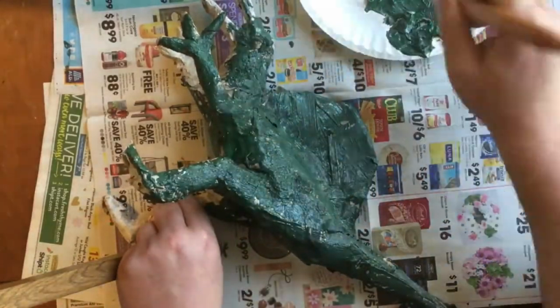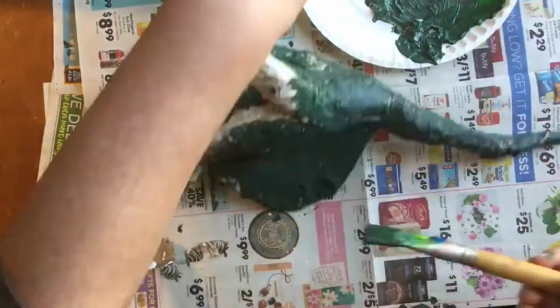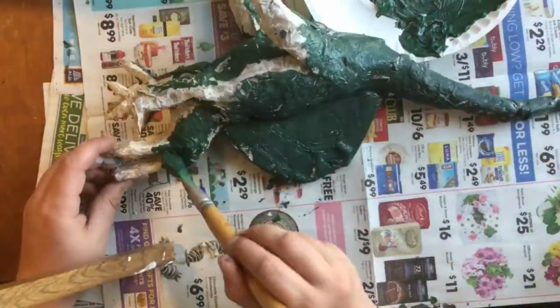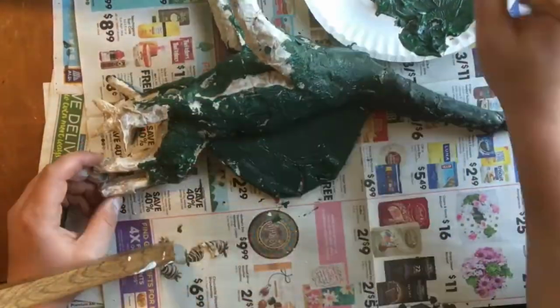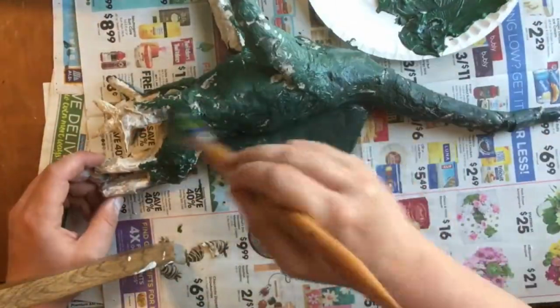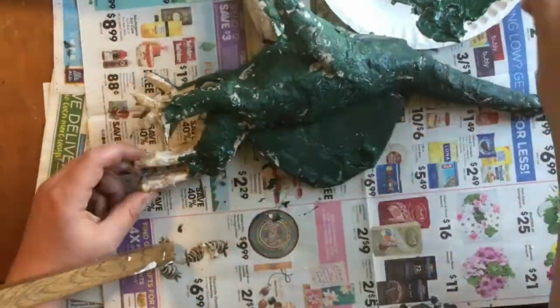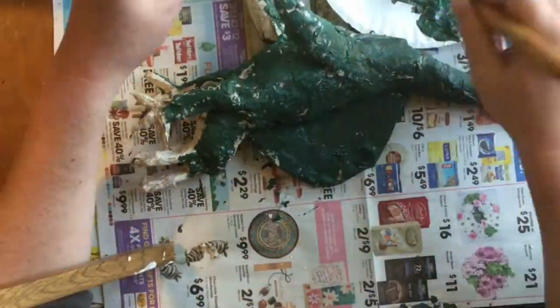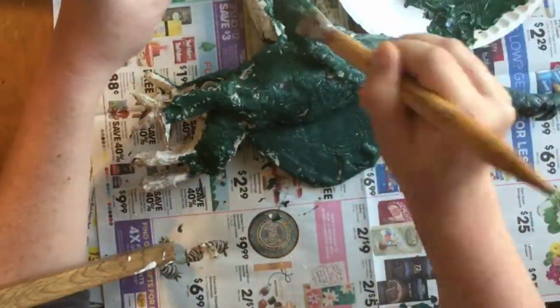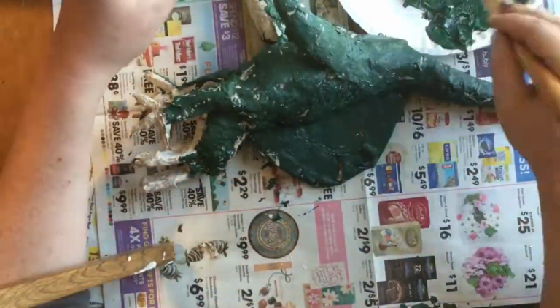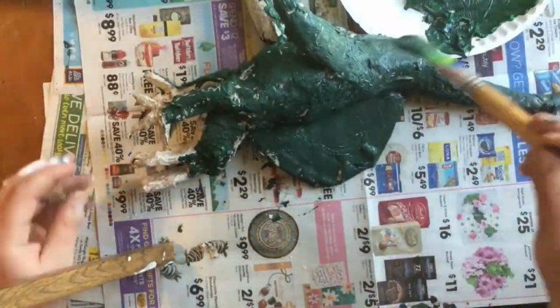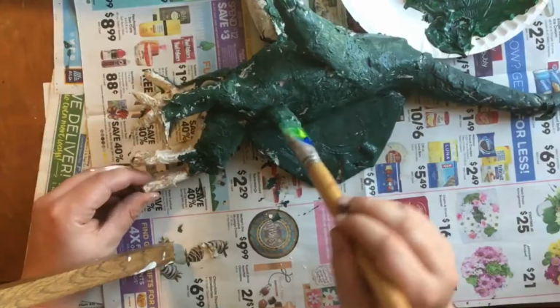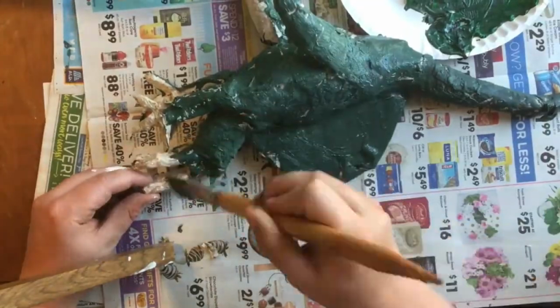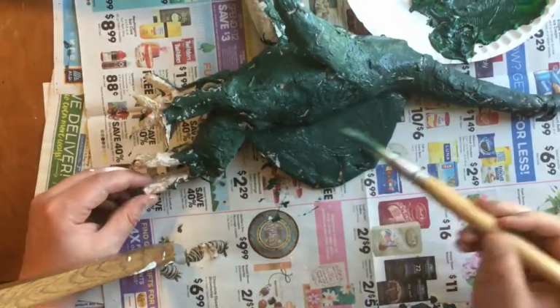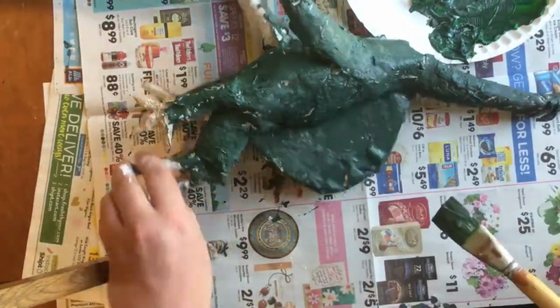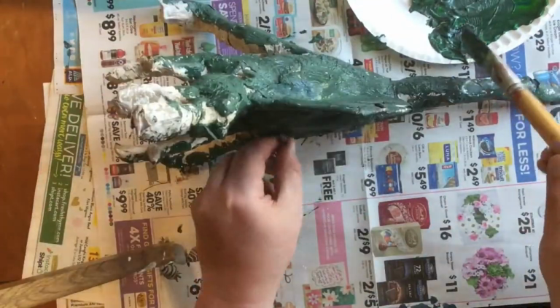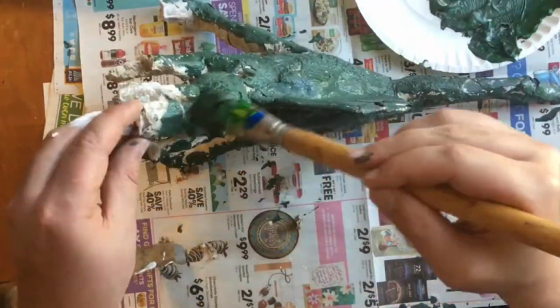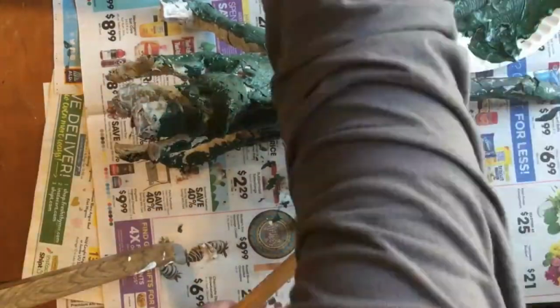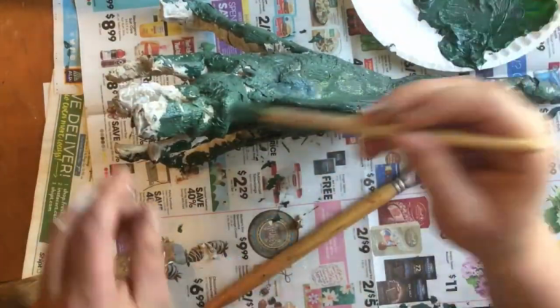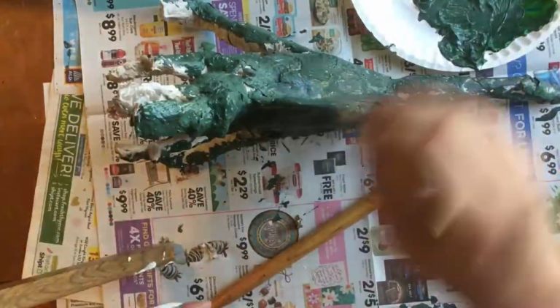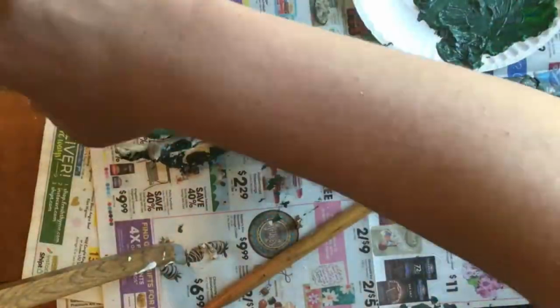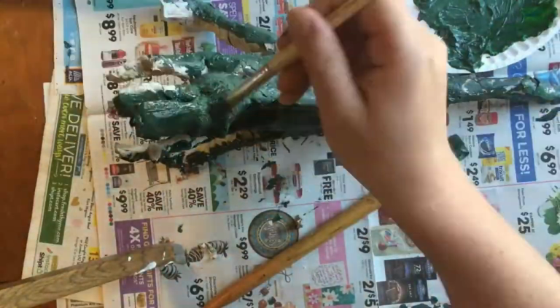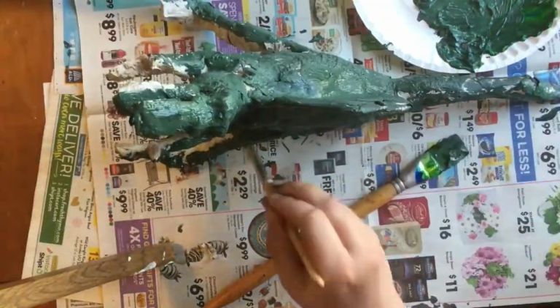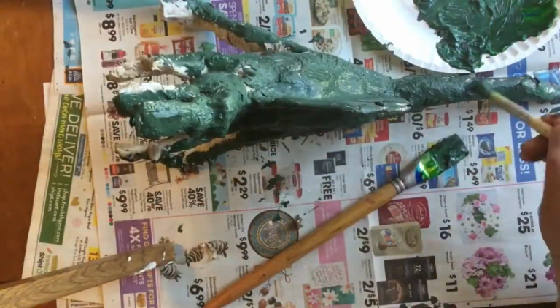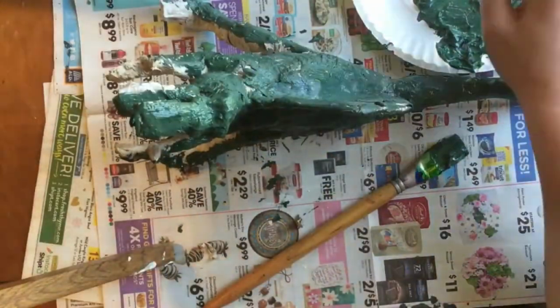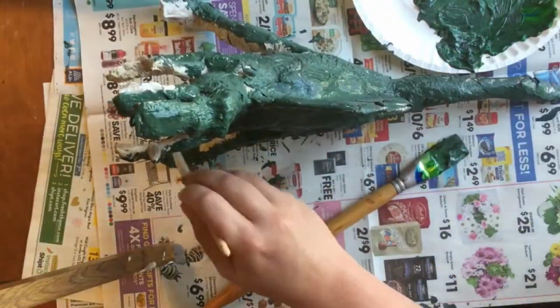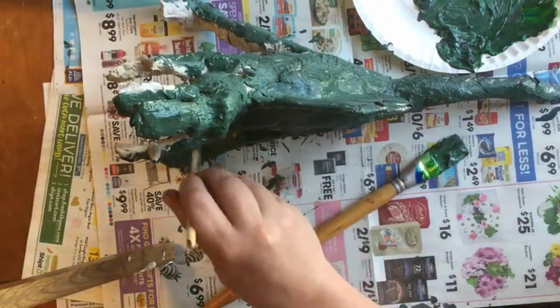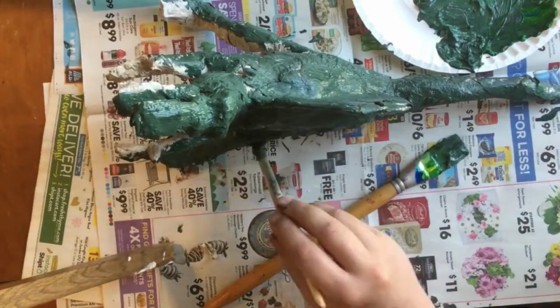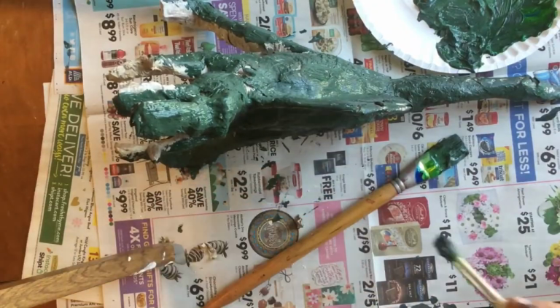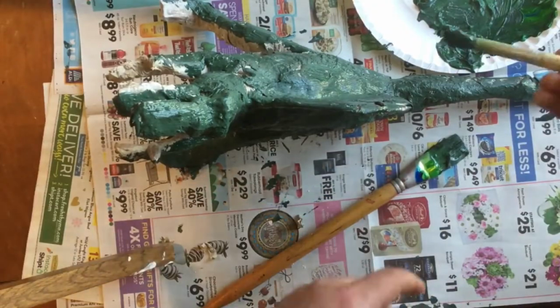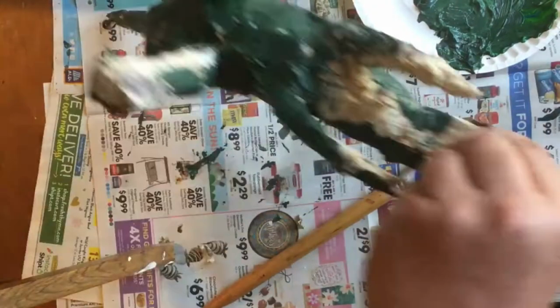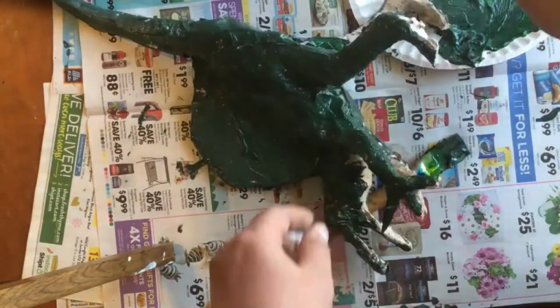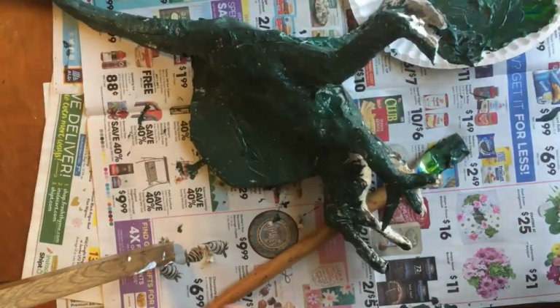Take time painting it and make sure you hit all the little spots. This is really where how smooth you put on the paper mache matters. The smoother you put it on, the easier it is to paint.